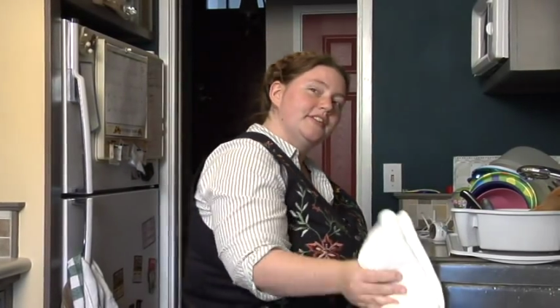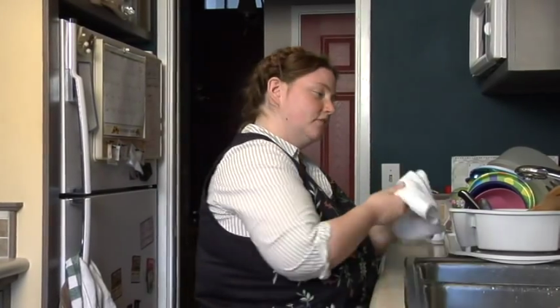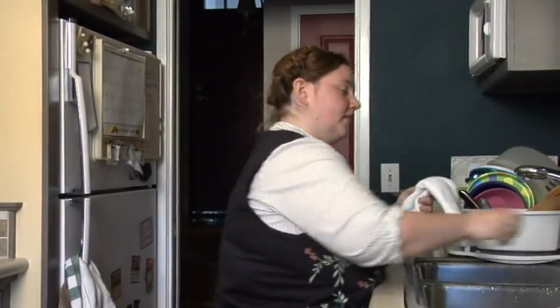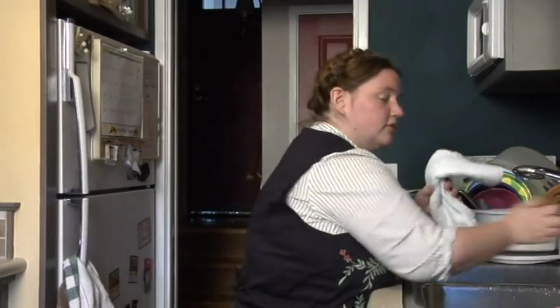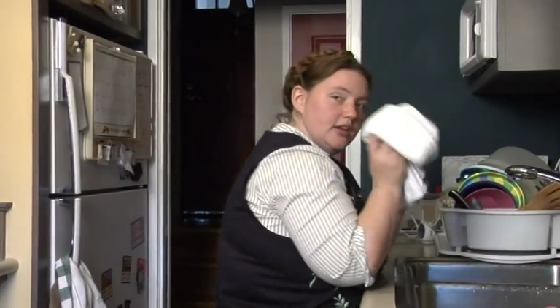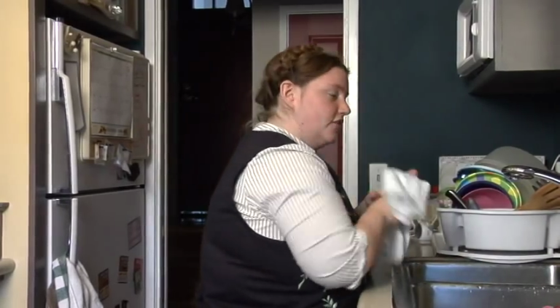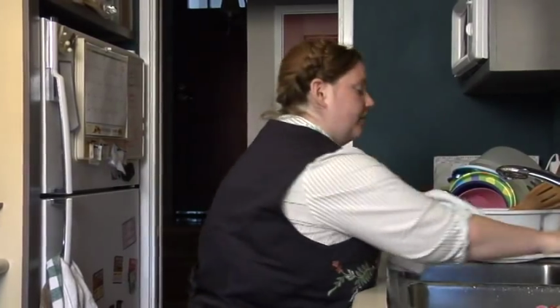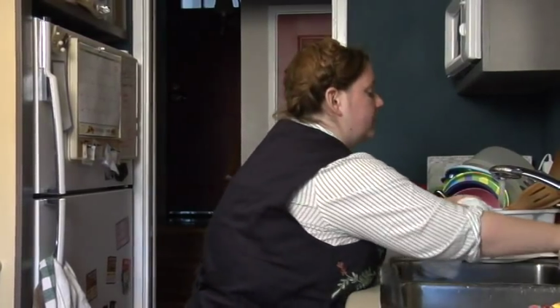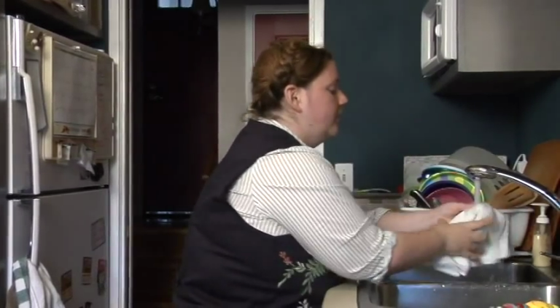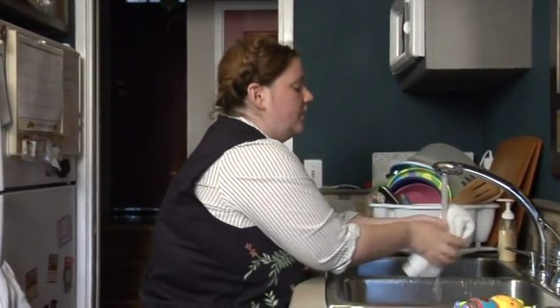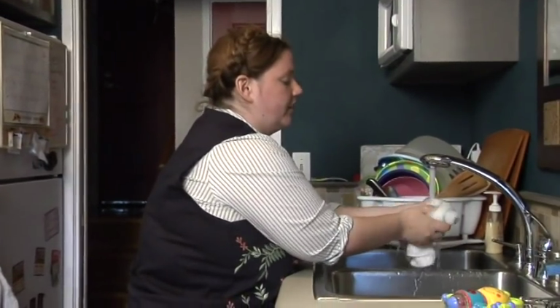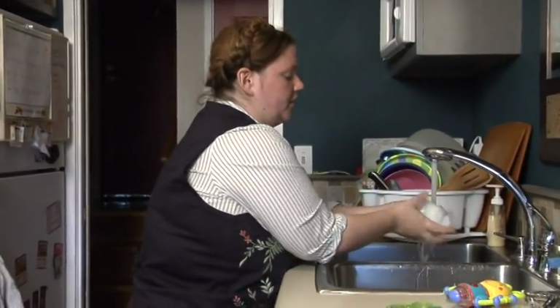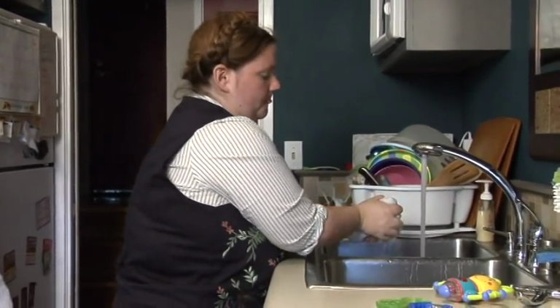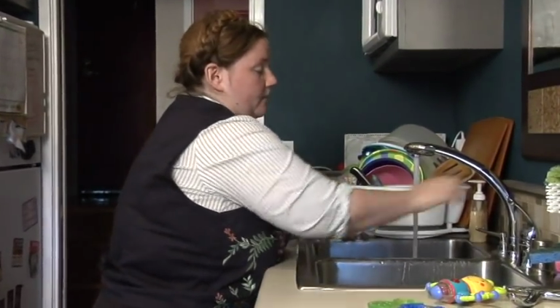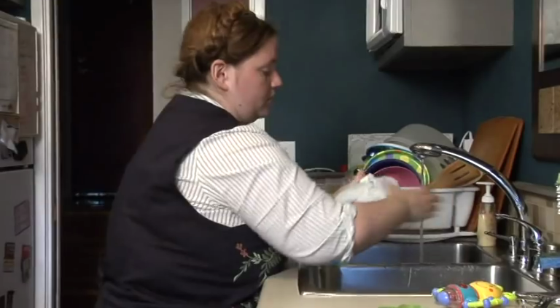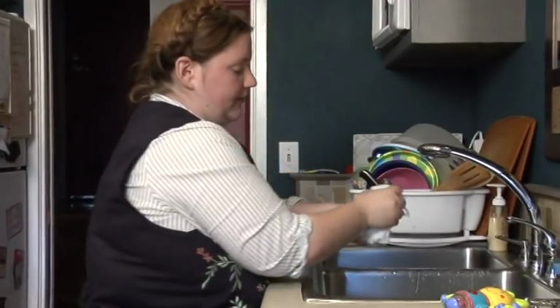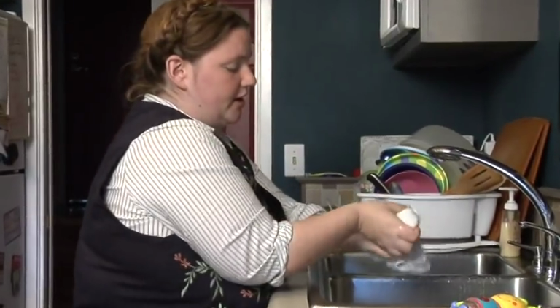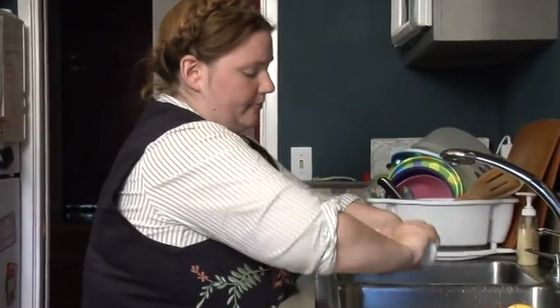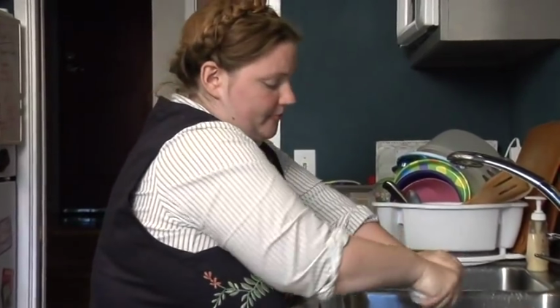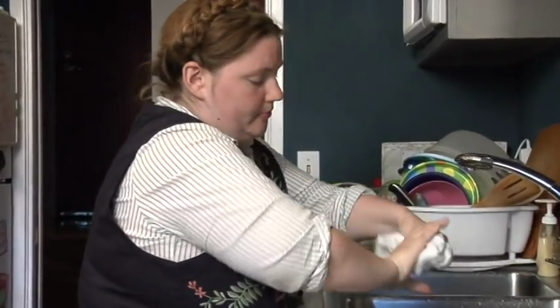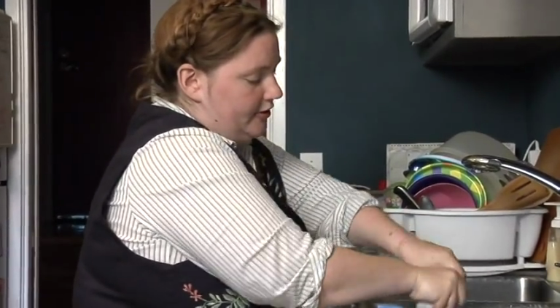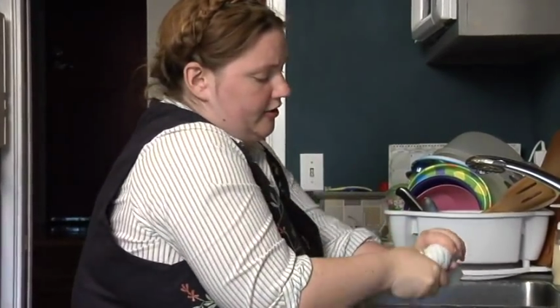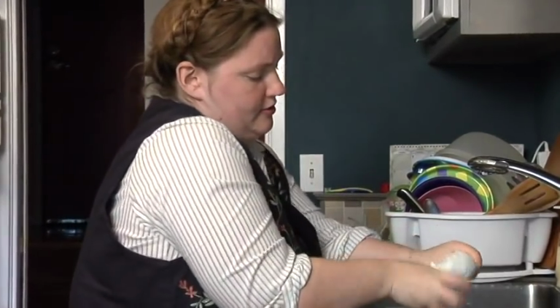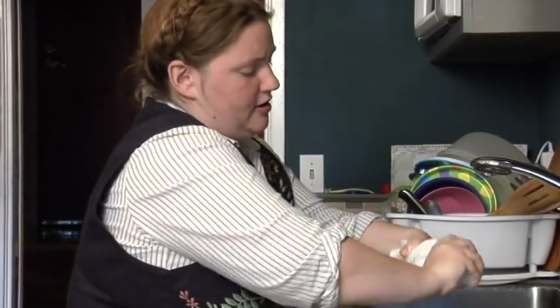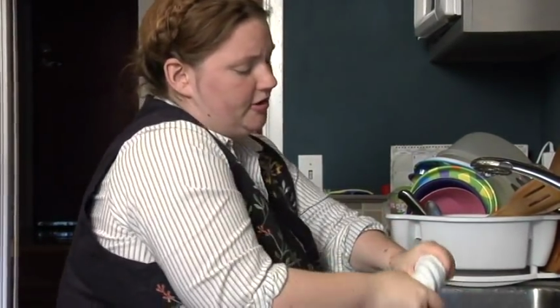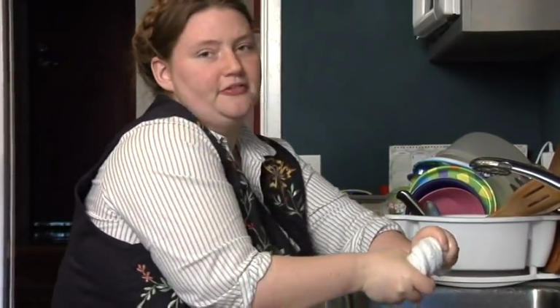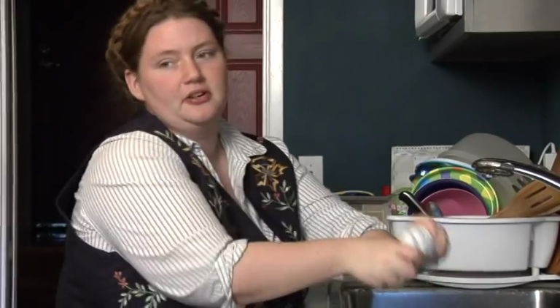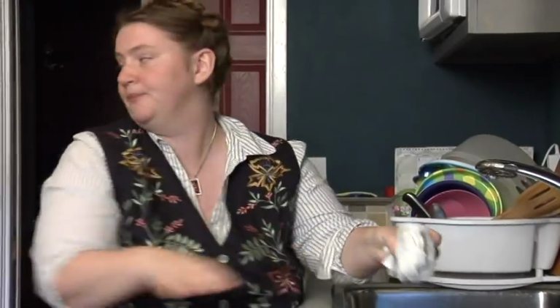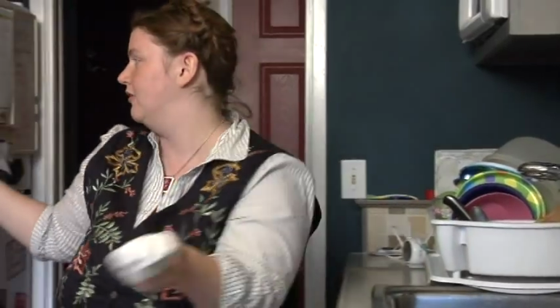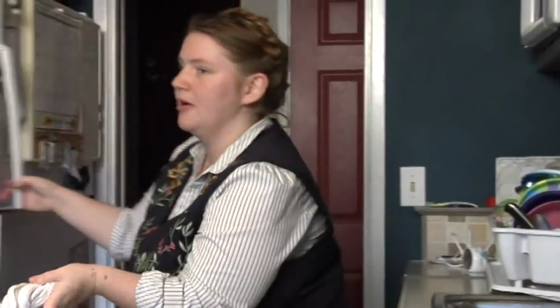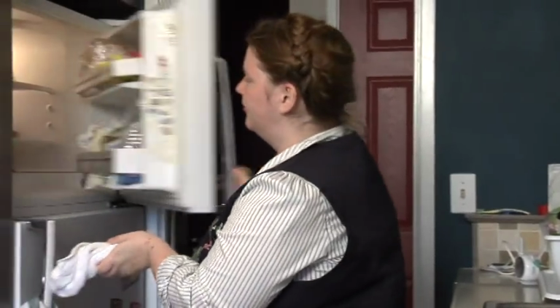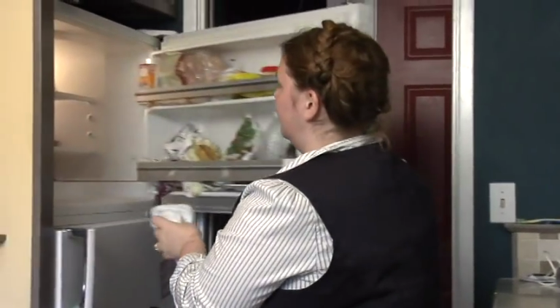Another trick is to get a washcloth — a clean one — and to wet it, wring it out fairly well, and put it in the freezer for about 15 minutes.